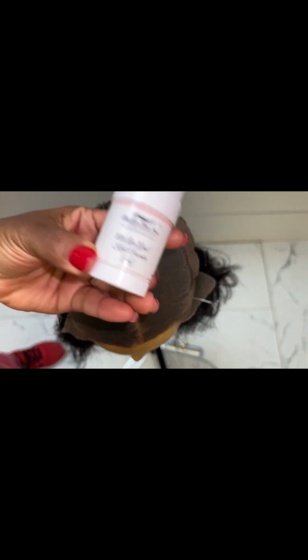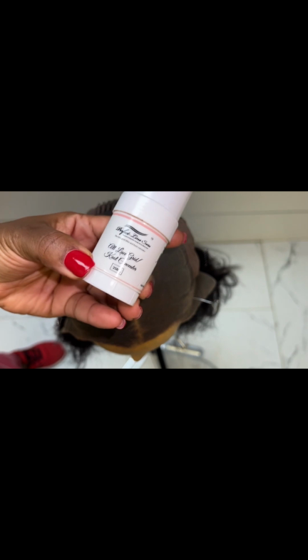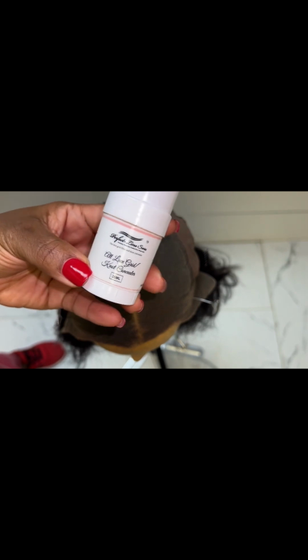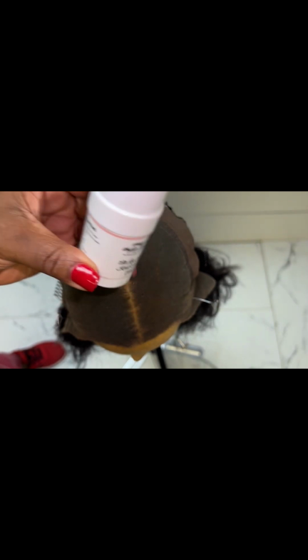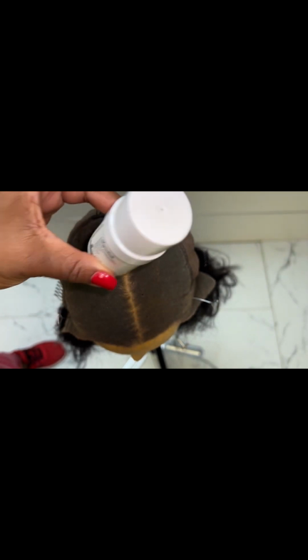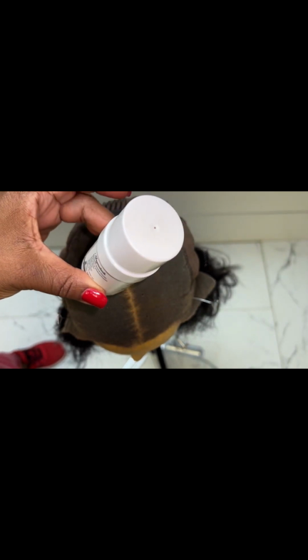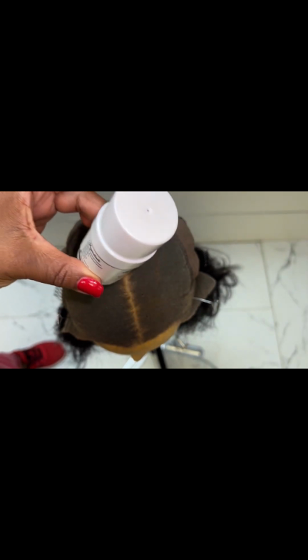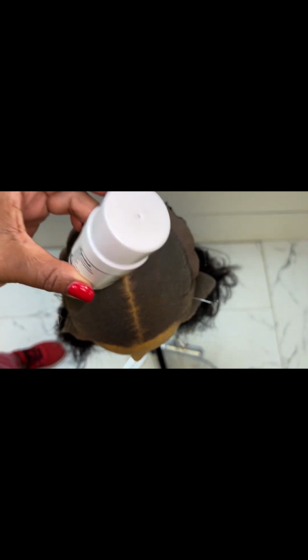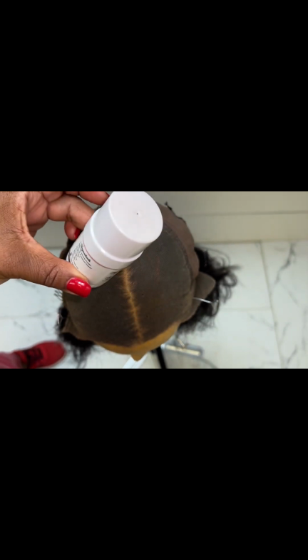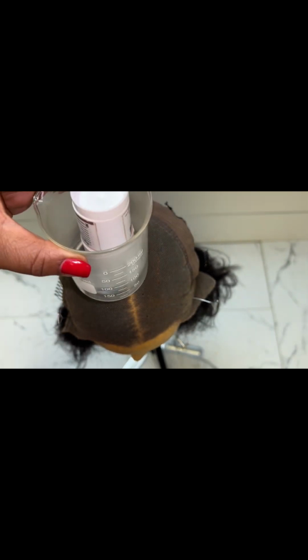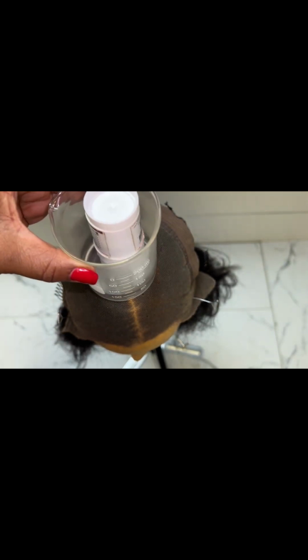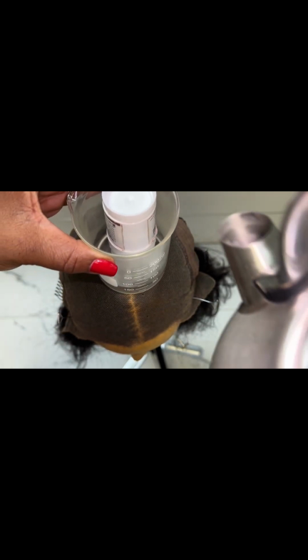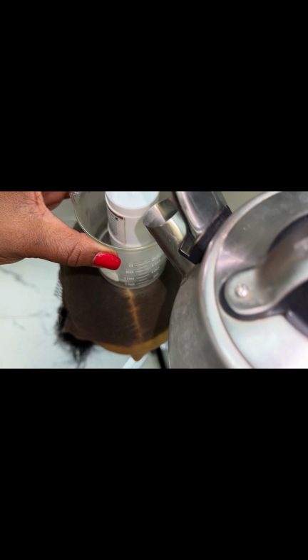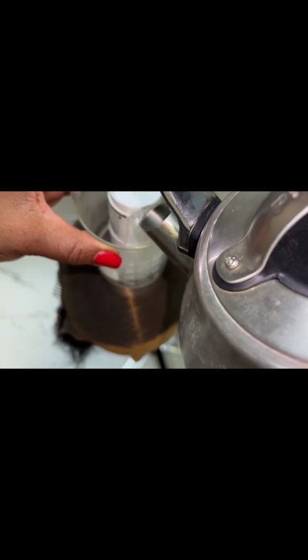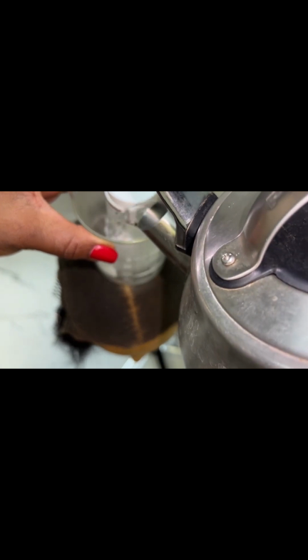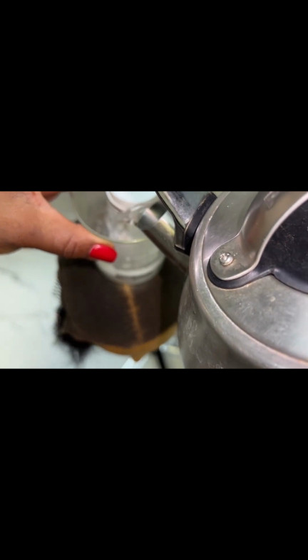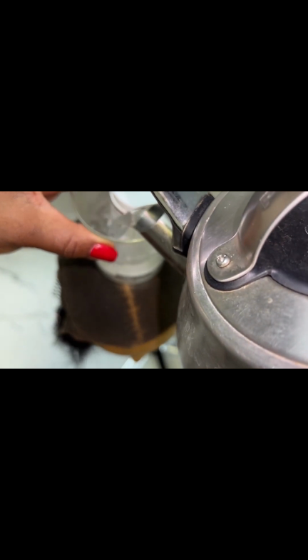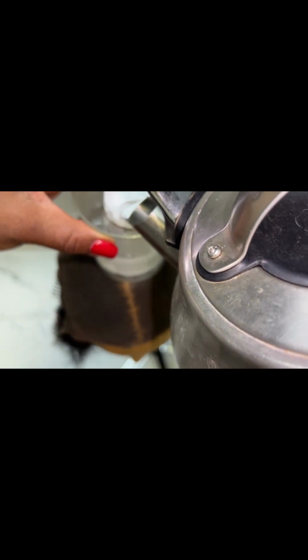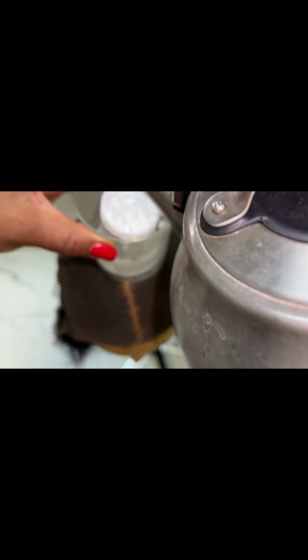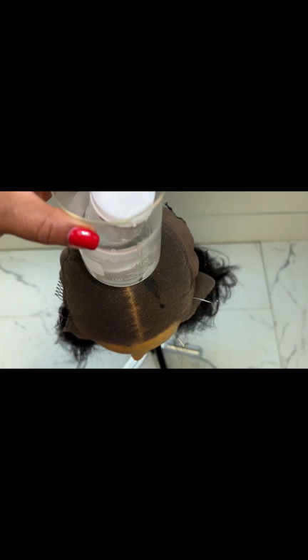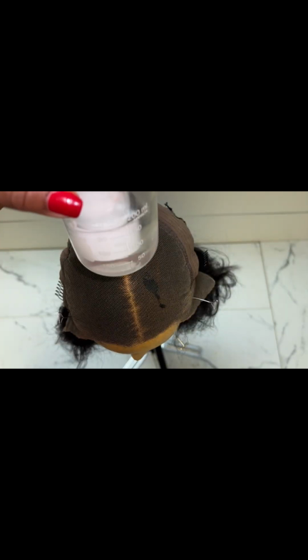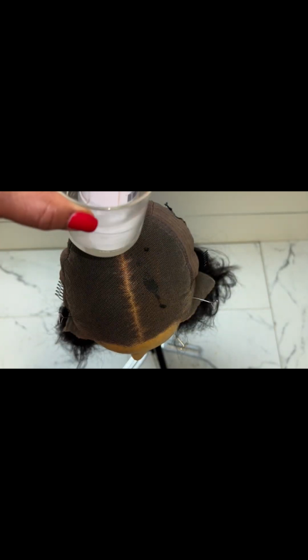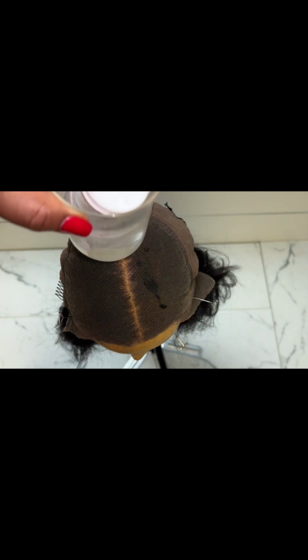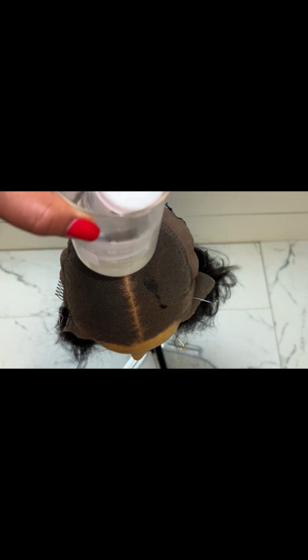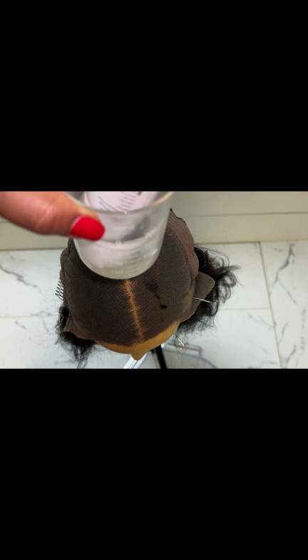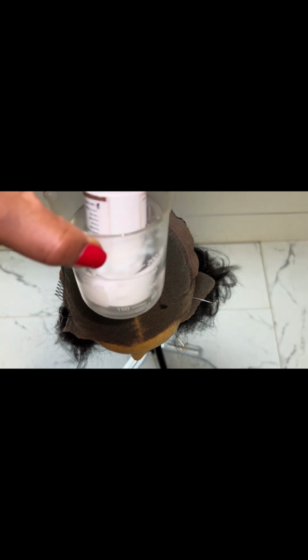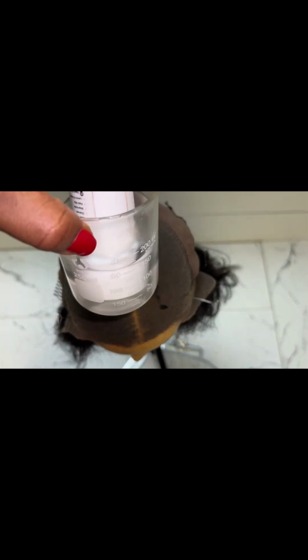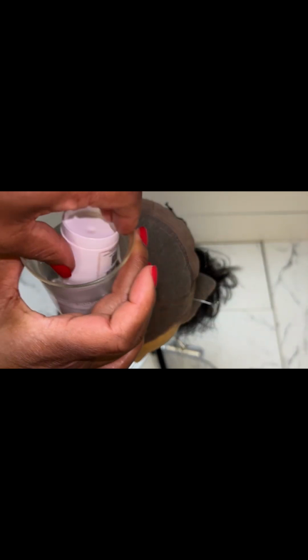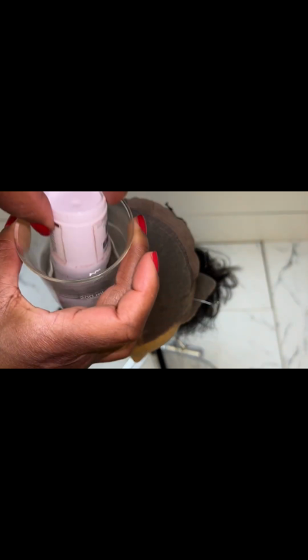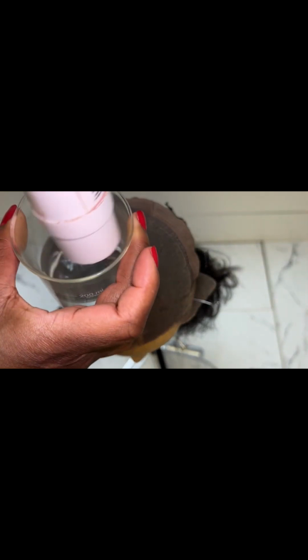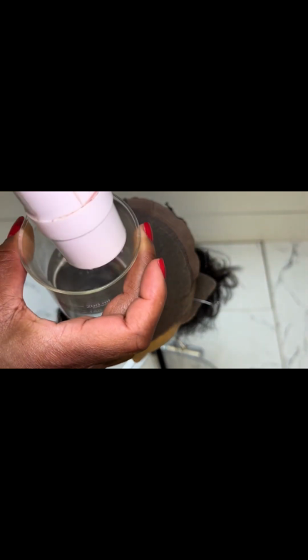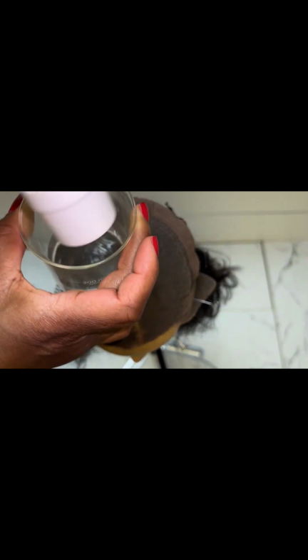Next, I'm going to take my 35ml tube of the Wicked Knot Concealer in the shade 'Dan' and place it into my cup tip-side down, then pour hot water into the cup — about three quarters of a cup of hot water. Then I'm going to take my tube out of the hot water.